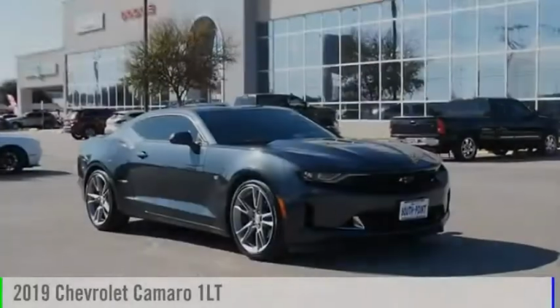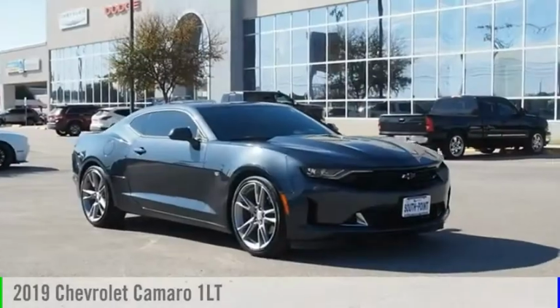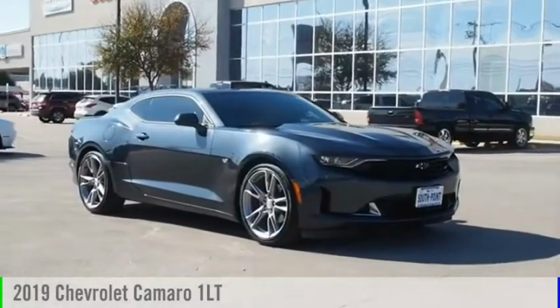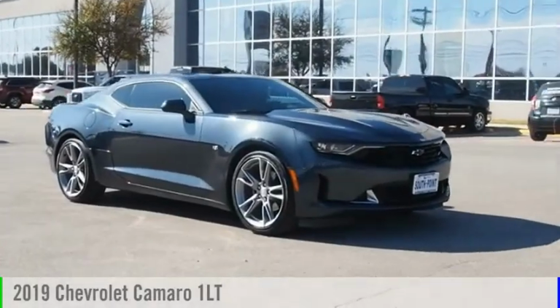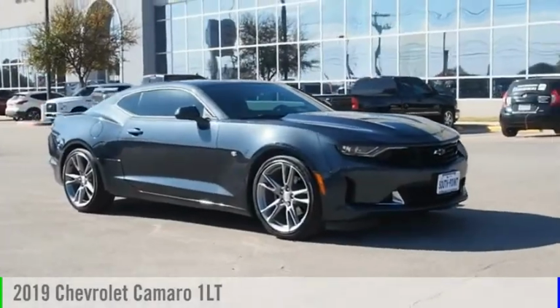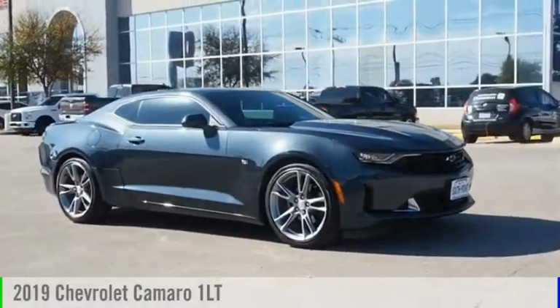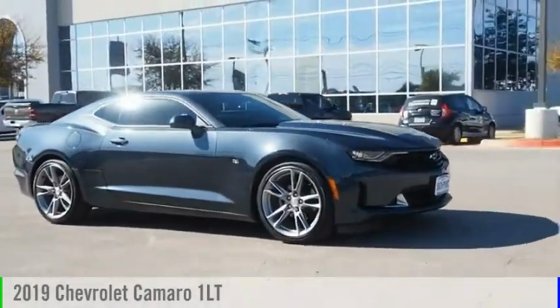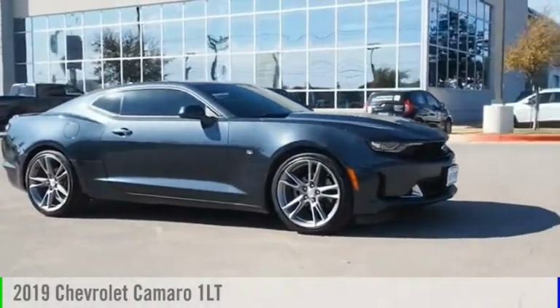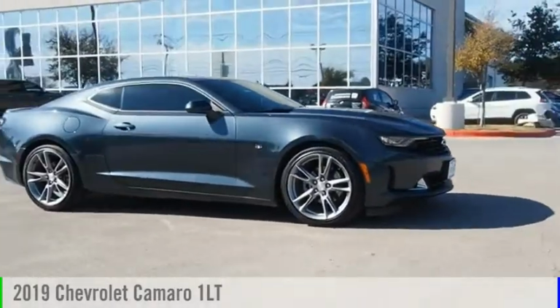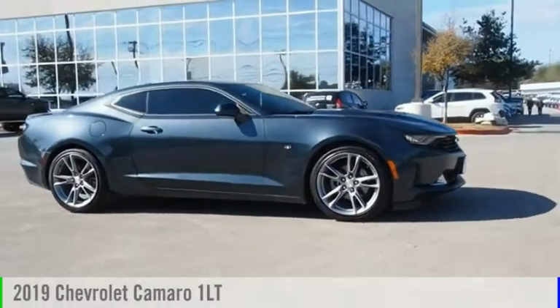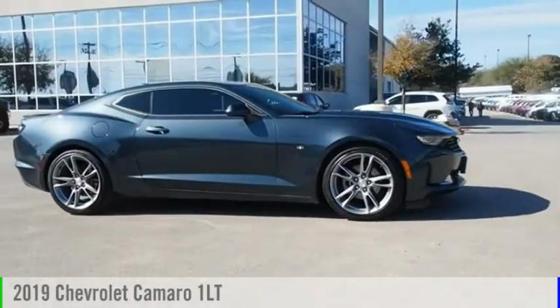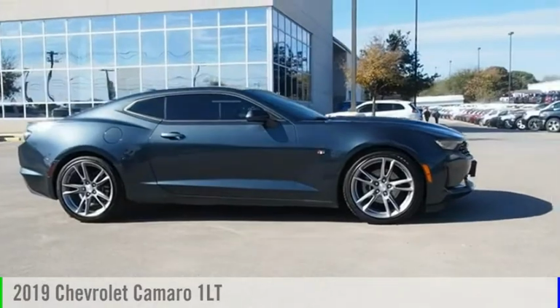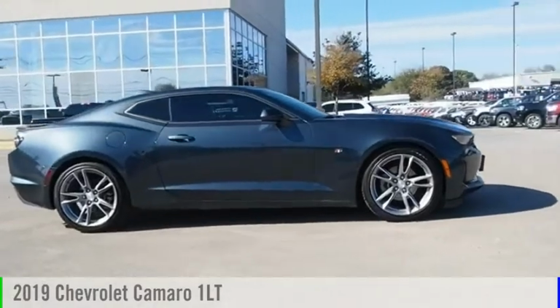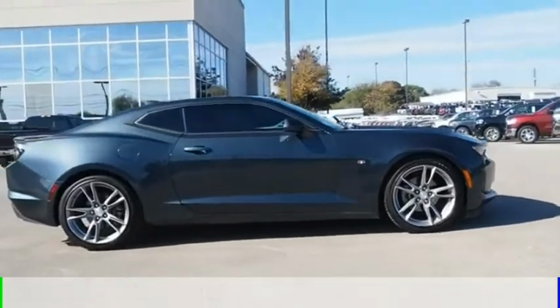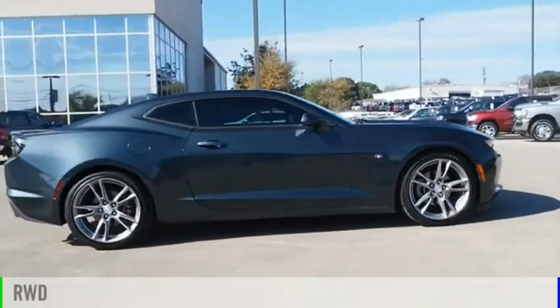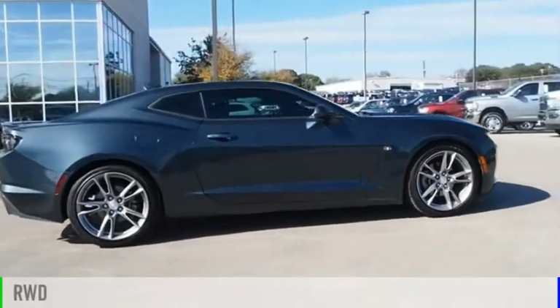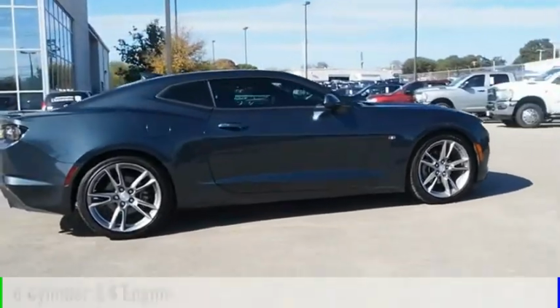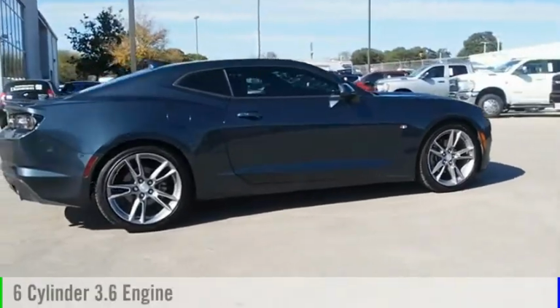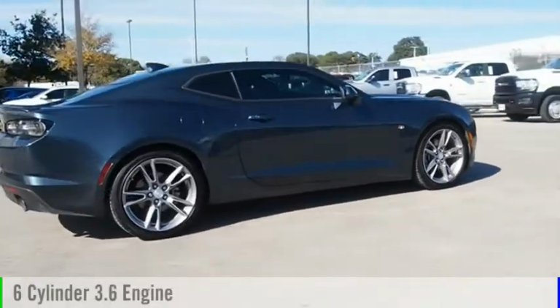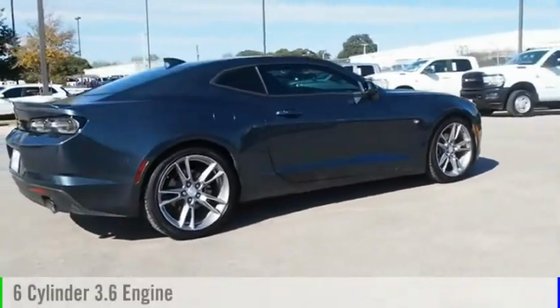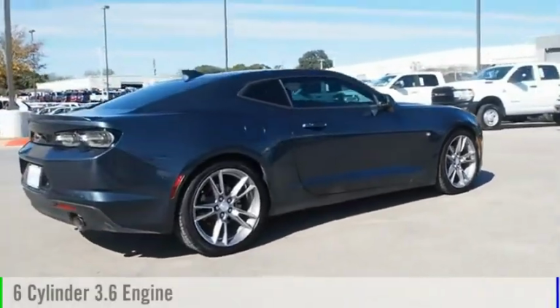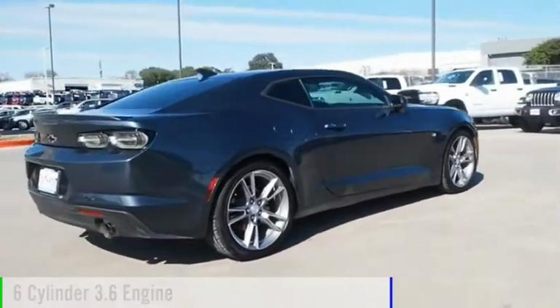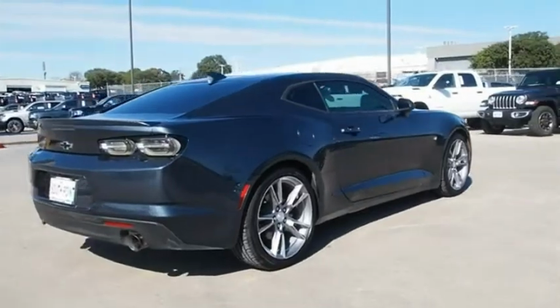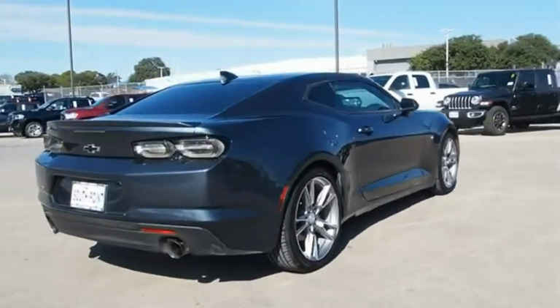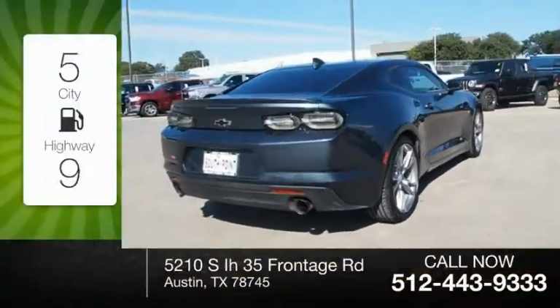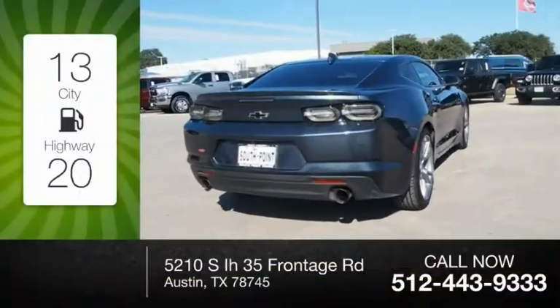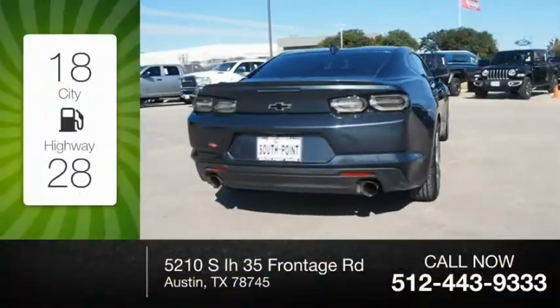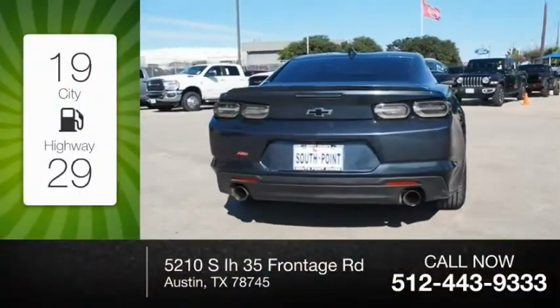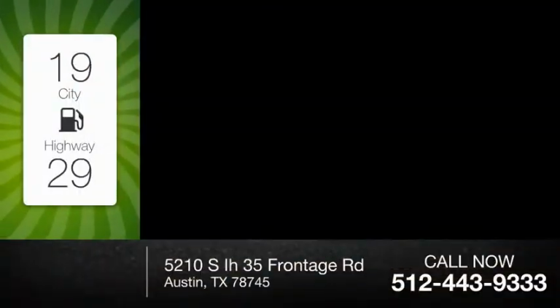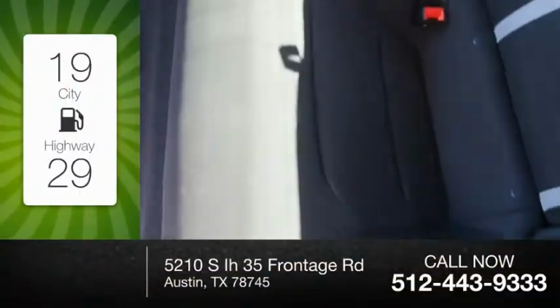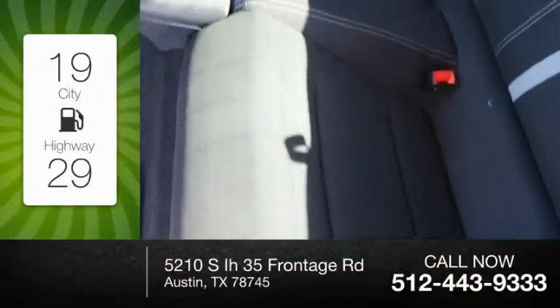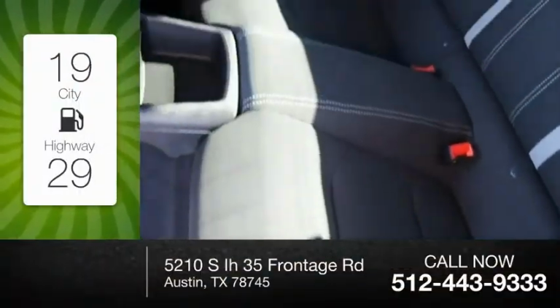Looking for the right vehicle? Check out the 2019 Camaro. This vehicle is powered by a rear-wheel drive, six-cylinder, 3.6-liter engine. Great fuel efficiency saves you money by requiring fewer trips to the gas station.